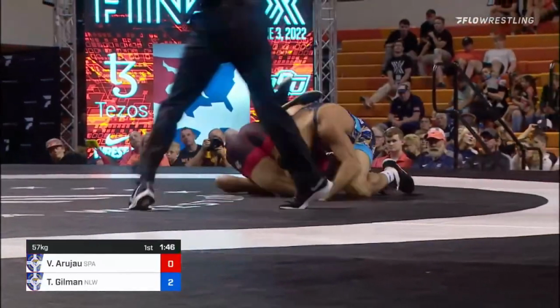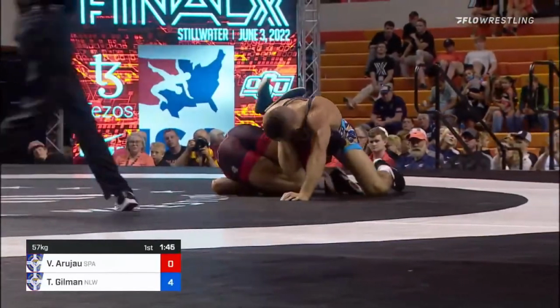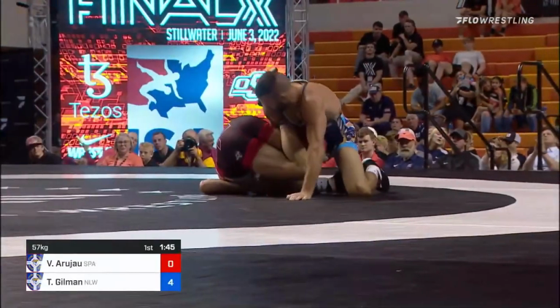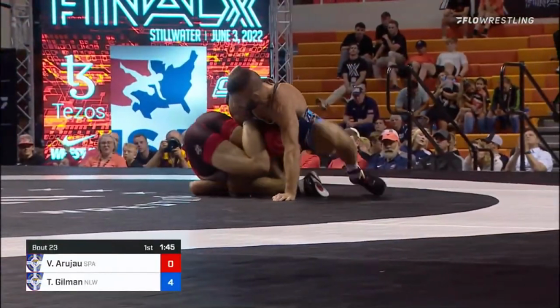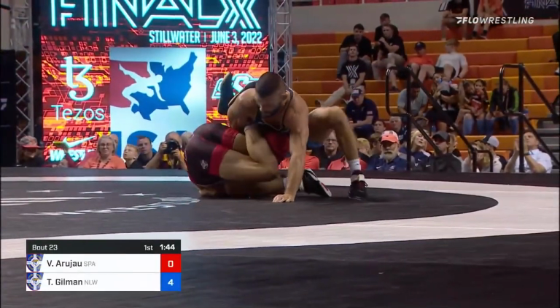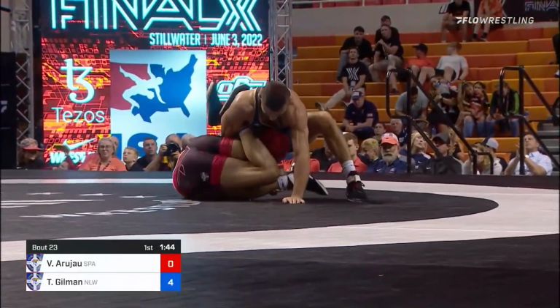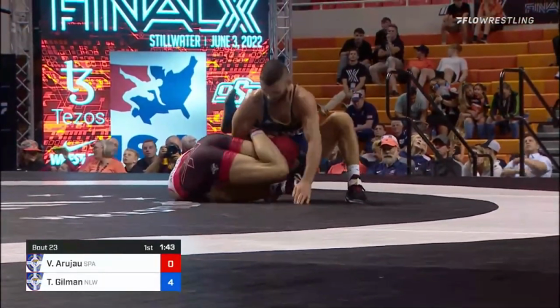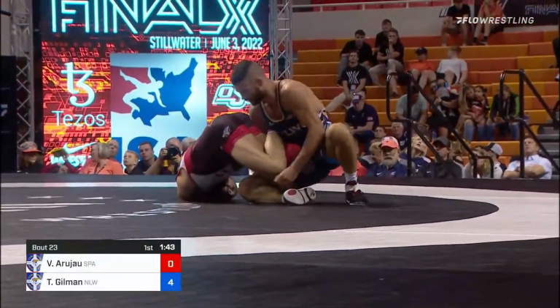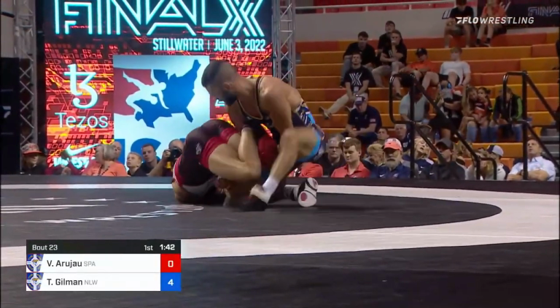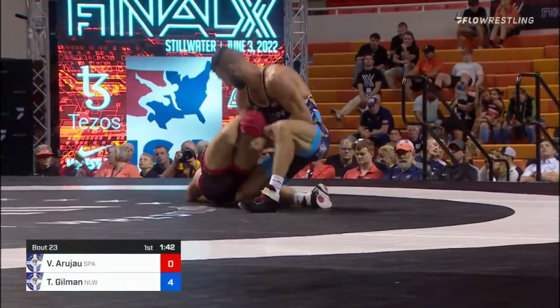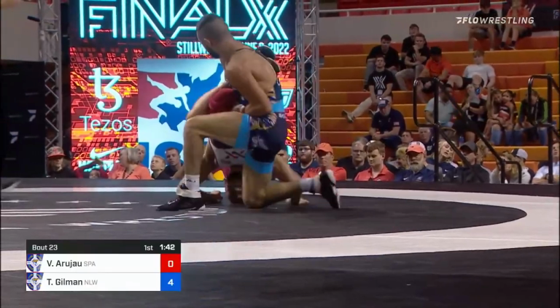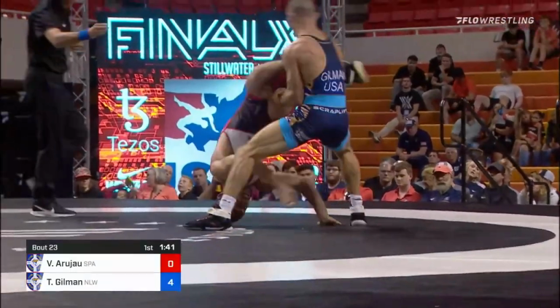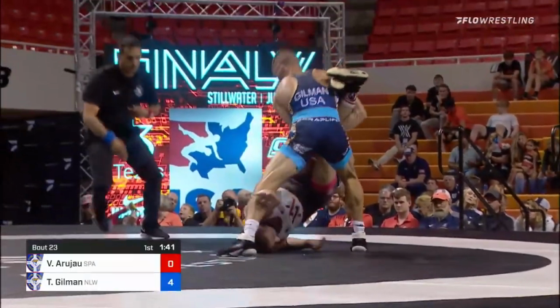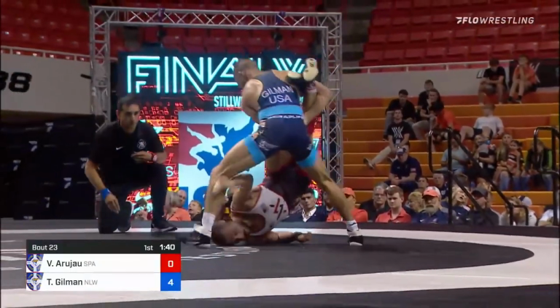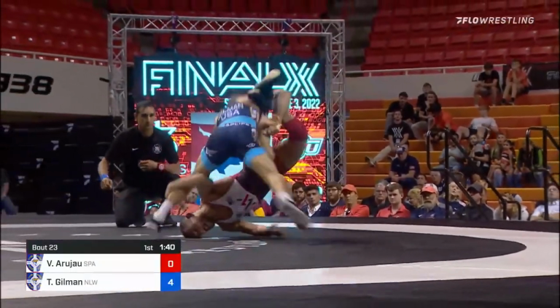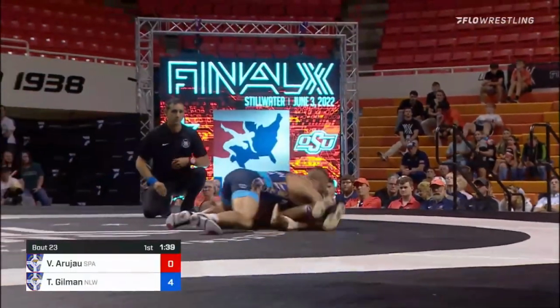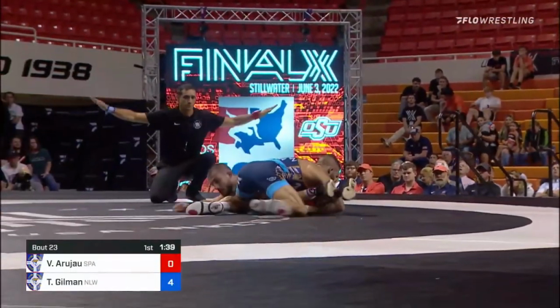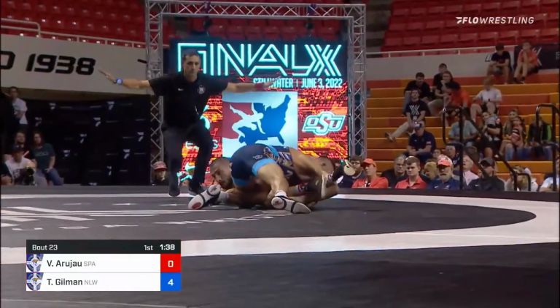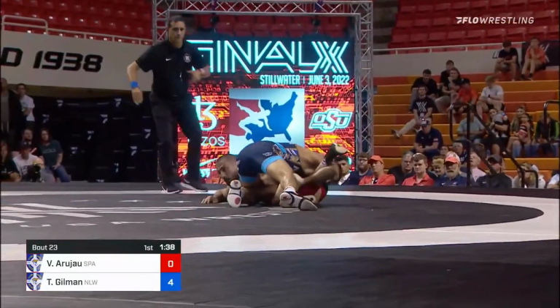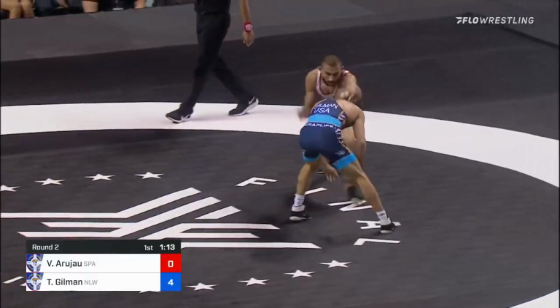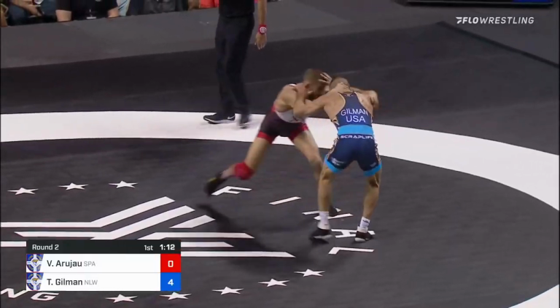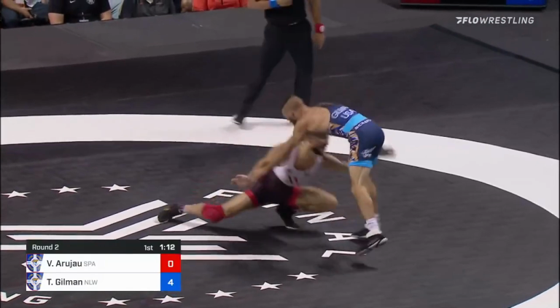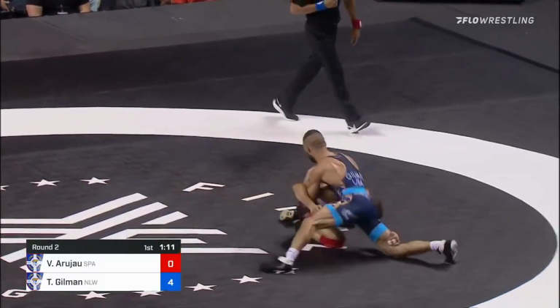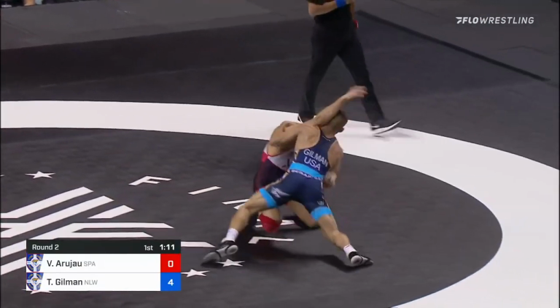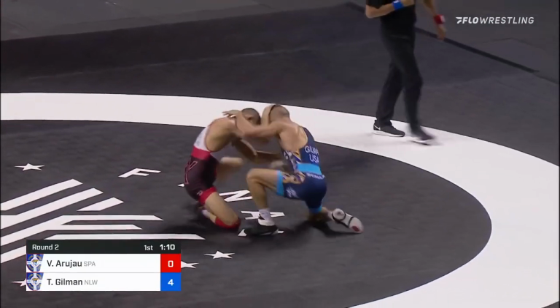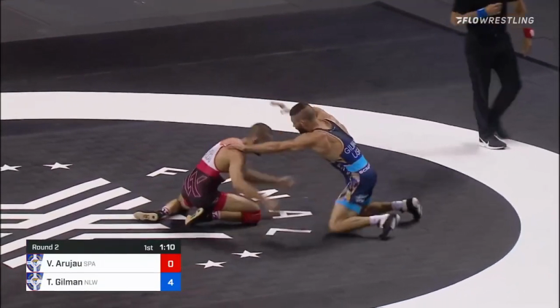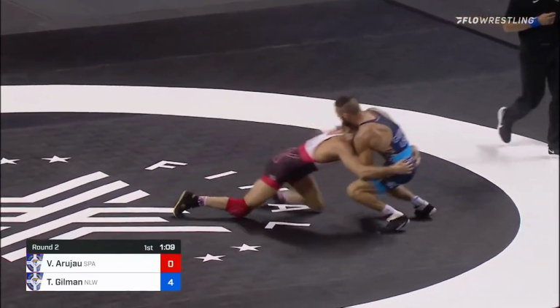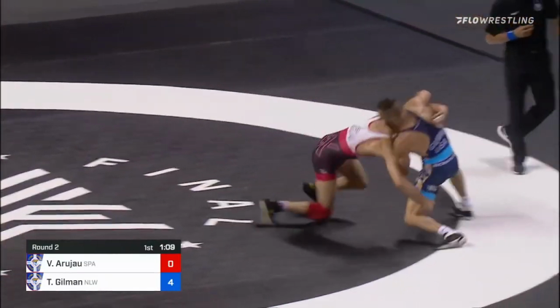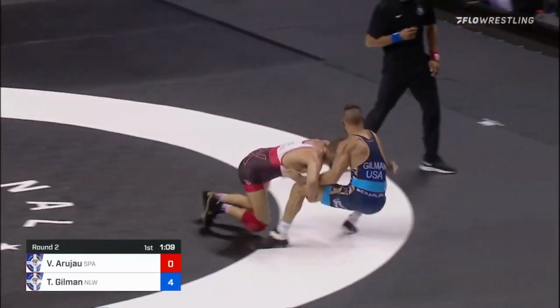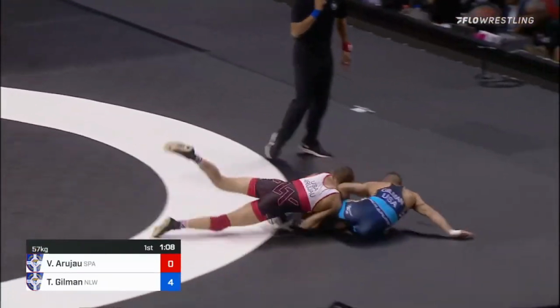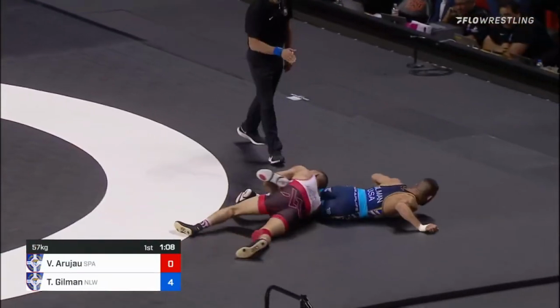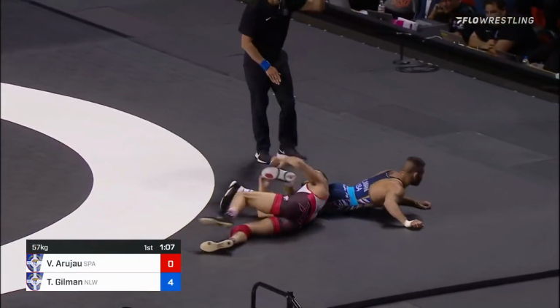Gilman with another two — a minute 42 to go and he's still got a hold of those legs. He's gonna try to take it back through. He attacks, gets to the legs a second time — and he's gonna score this one.